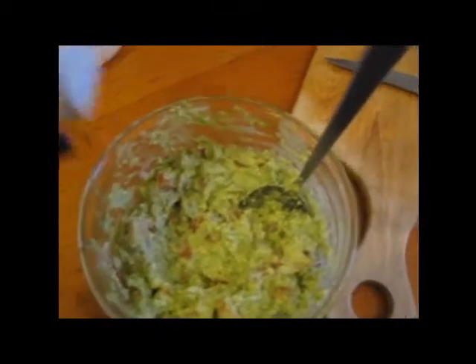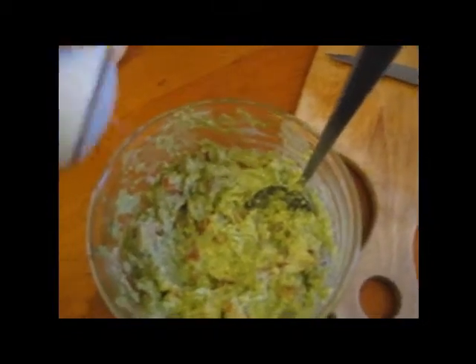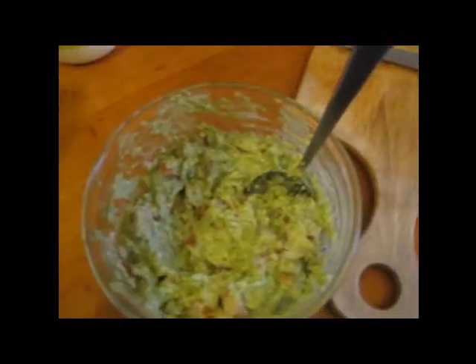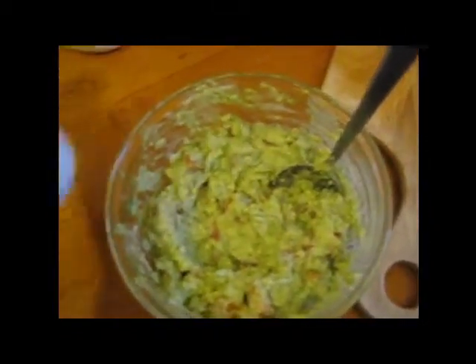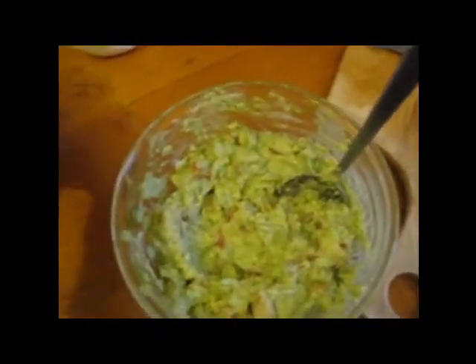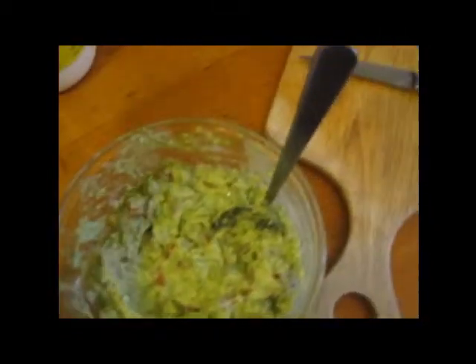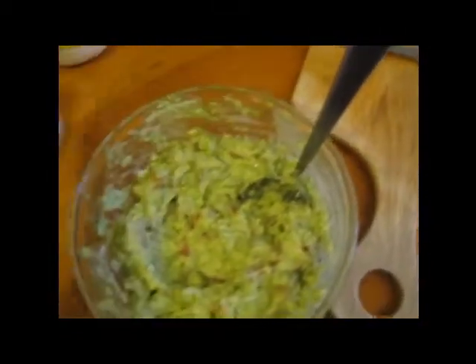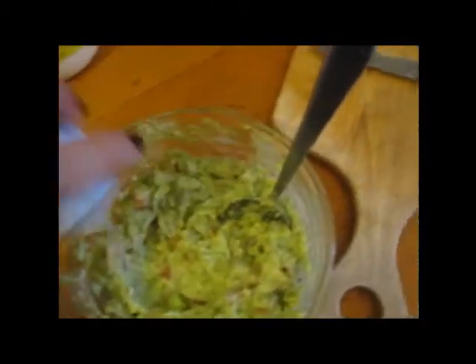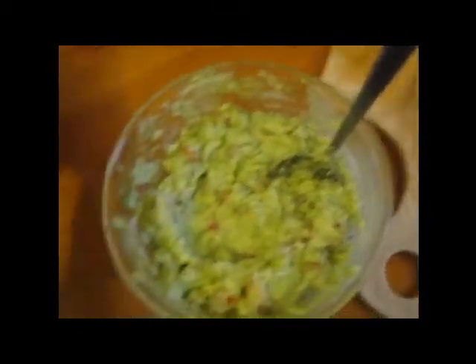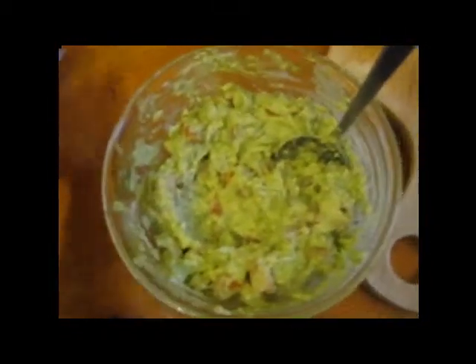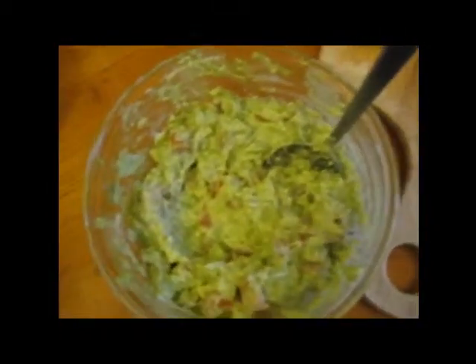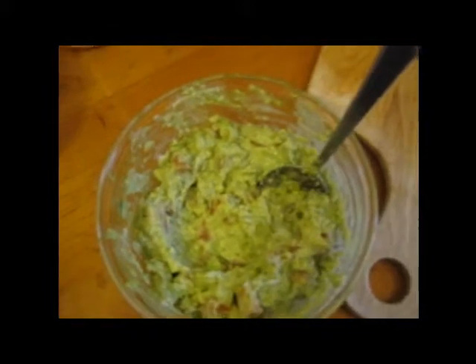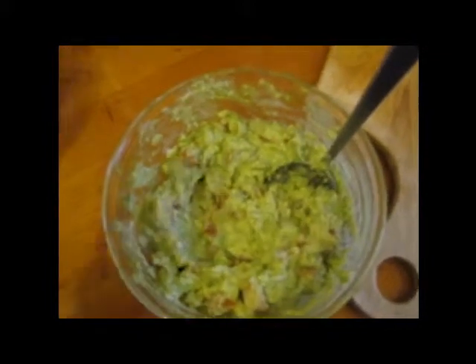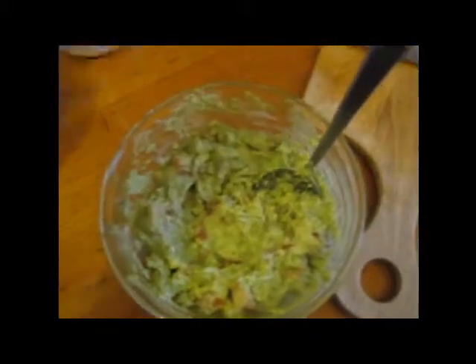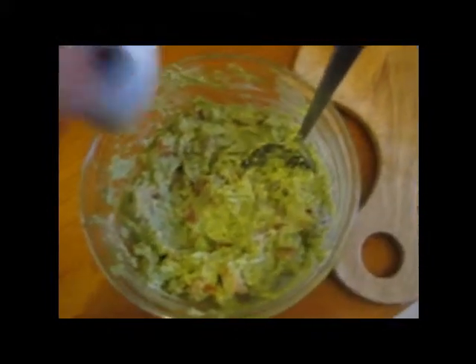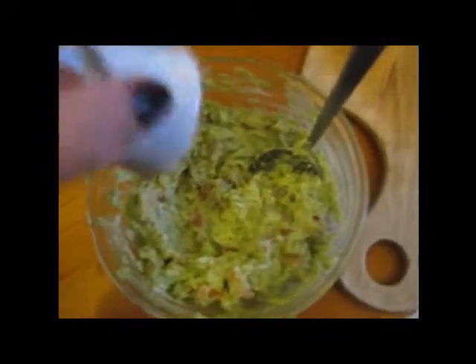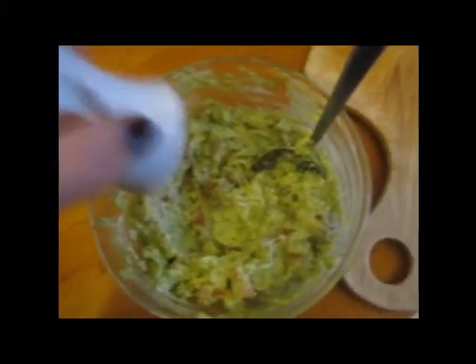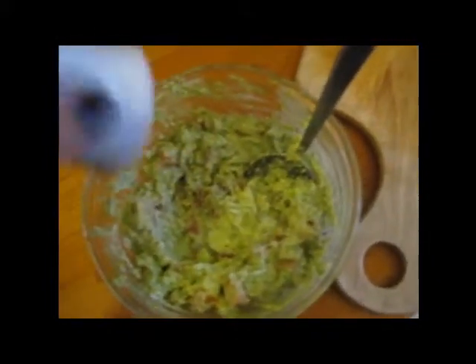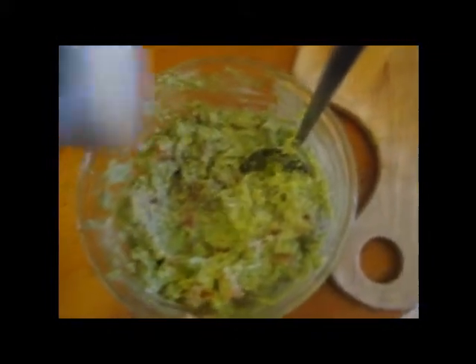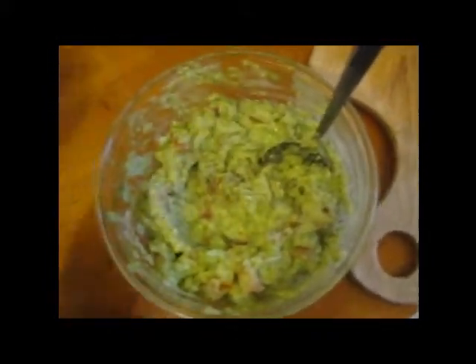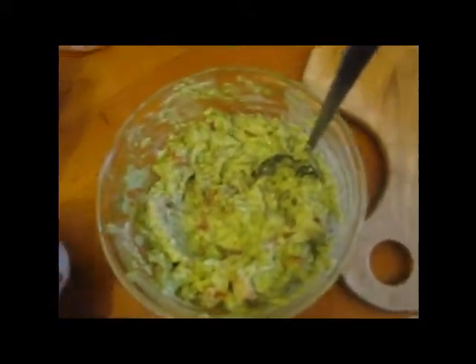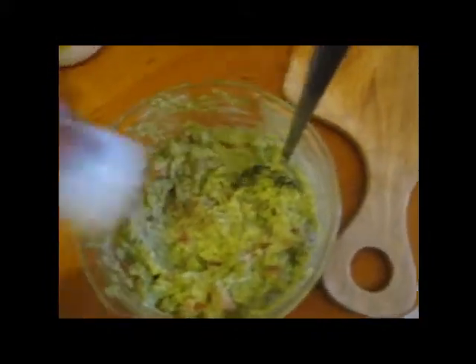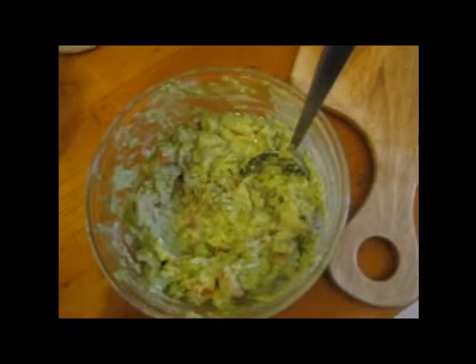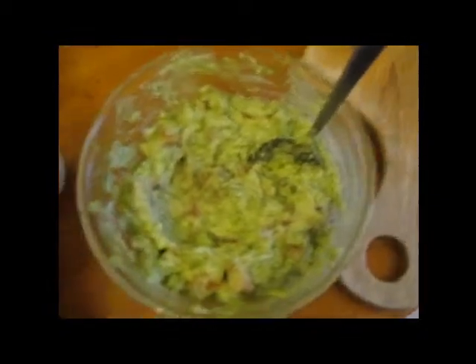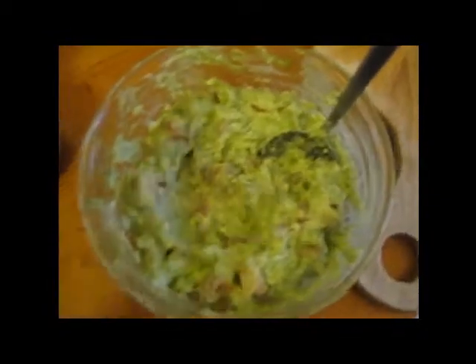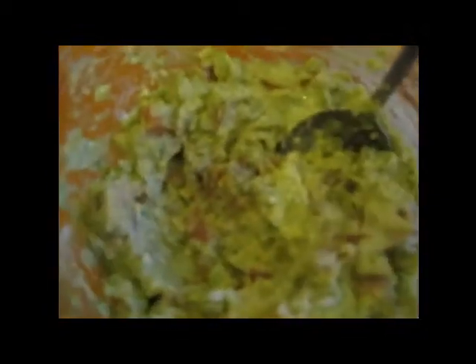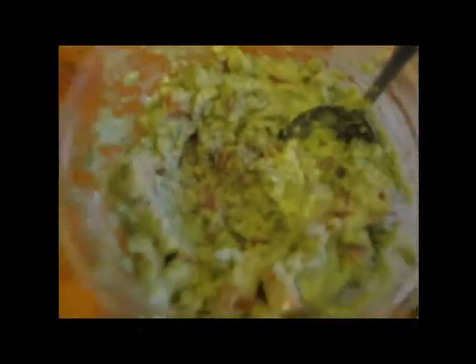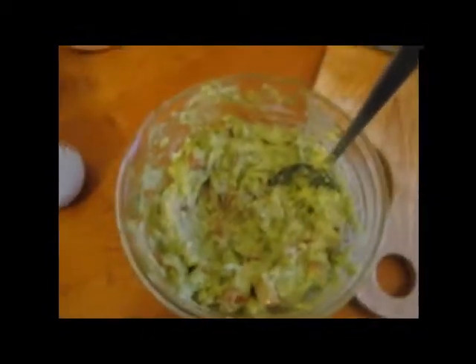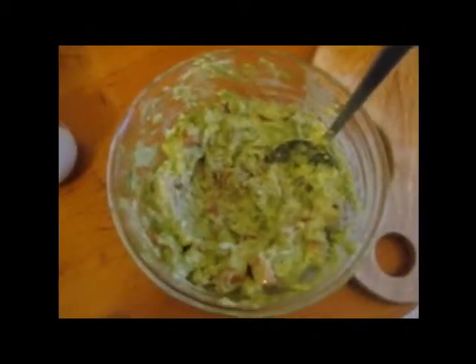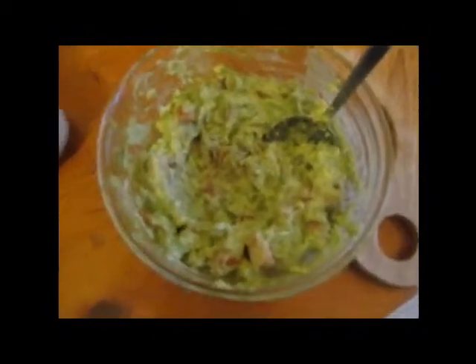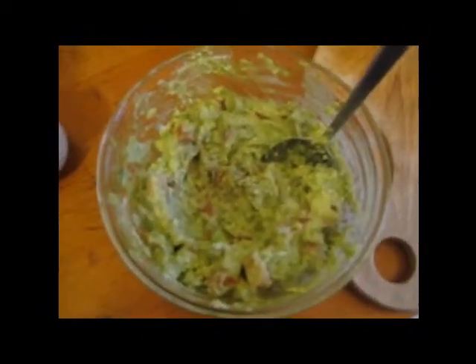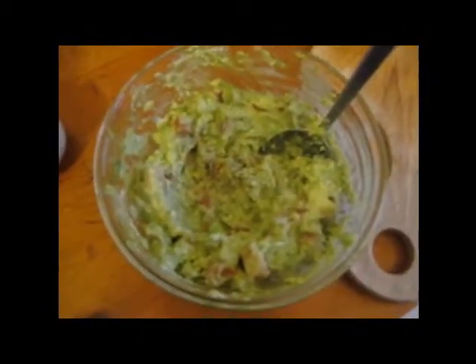You can put a little bit of salt in there — I don't really put a lot of salt. But I like pepper, so you can put some pepper in there. And once you mix that, the guacamole is complete.